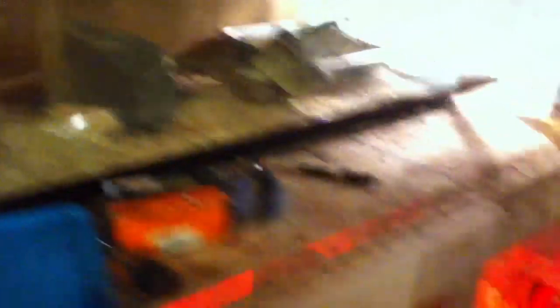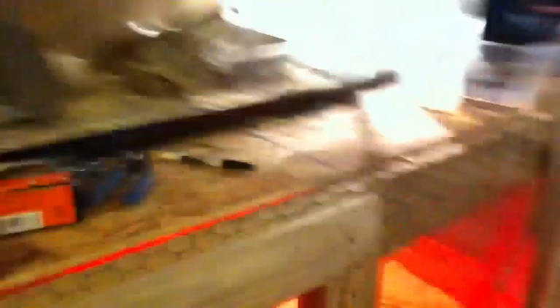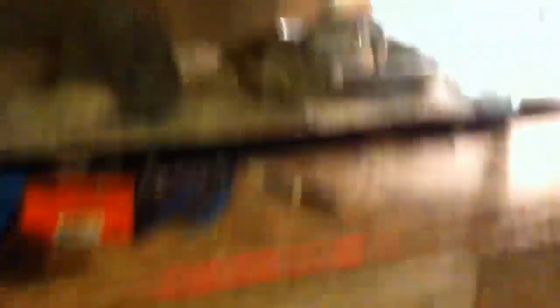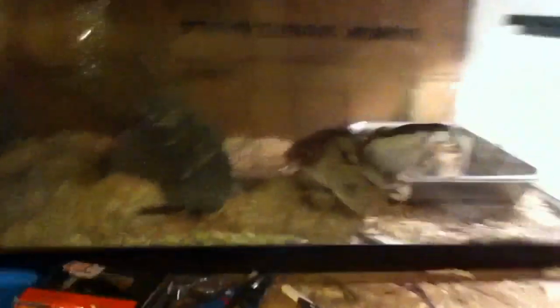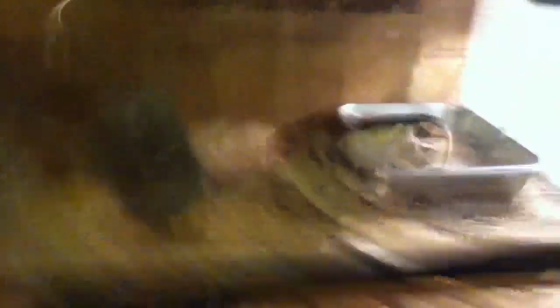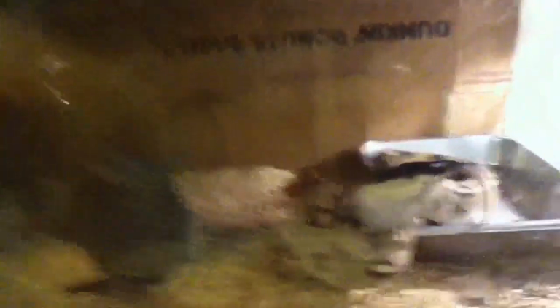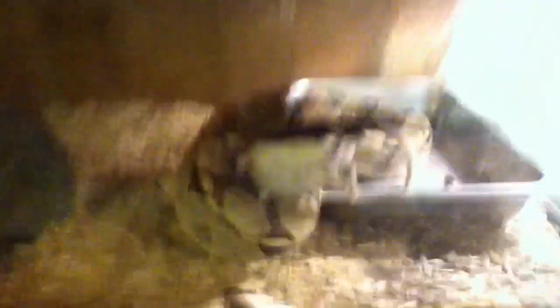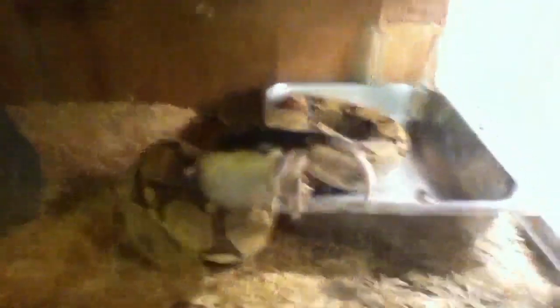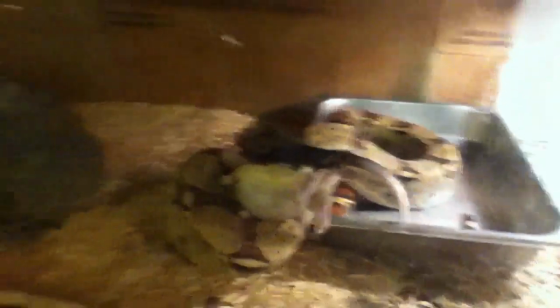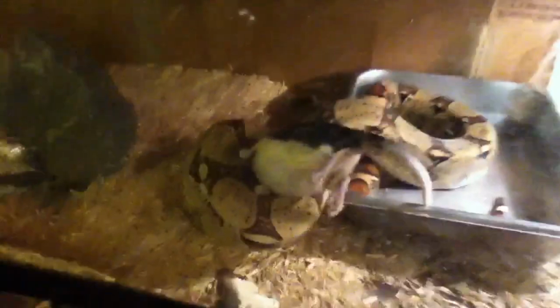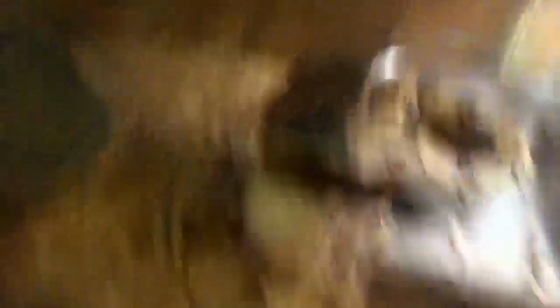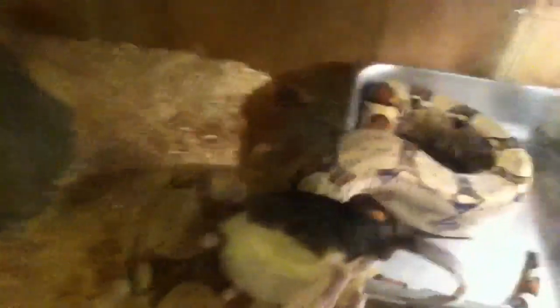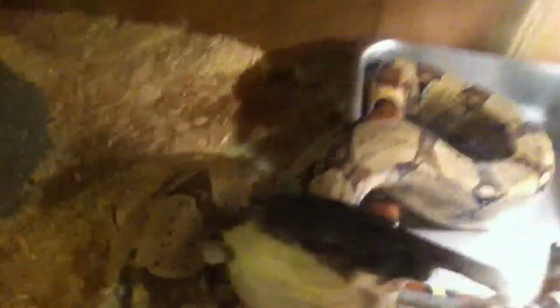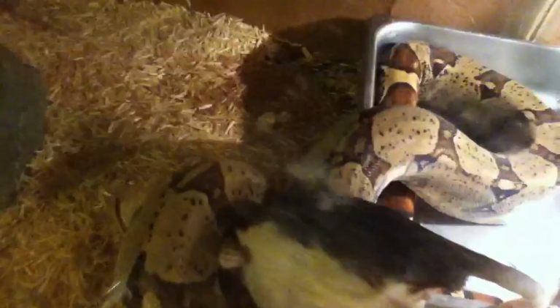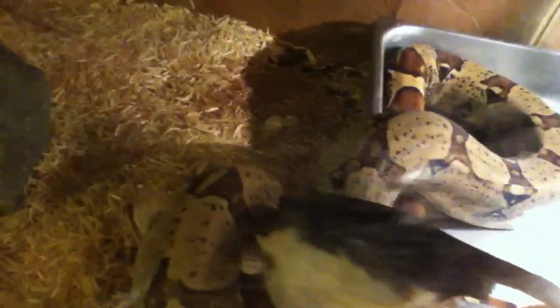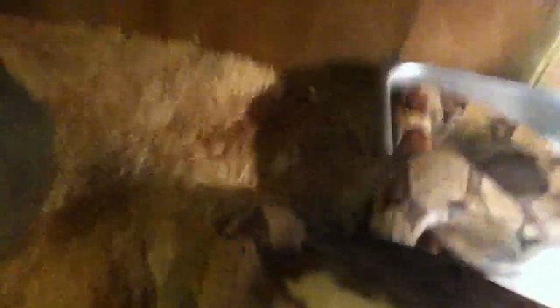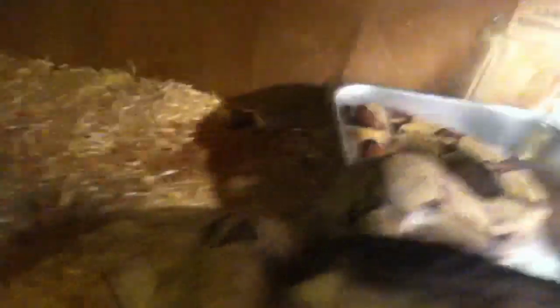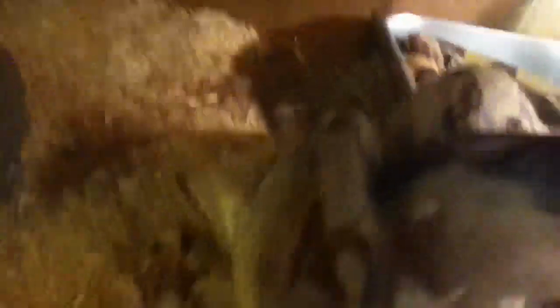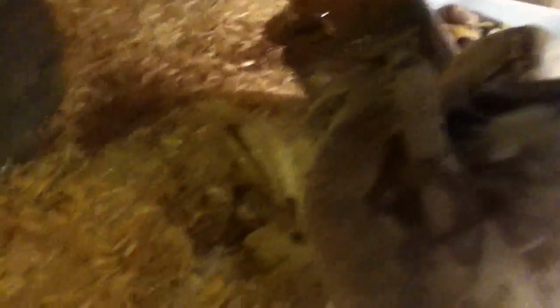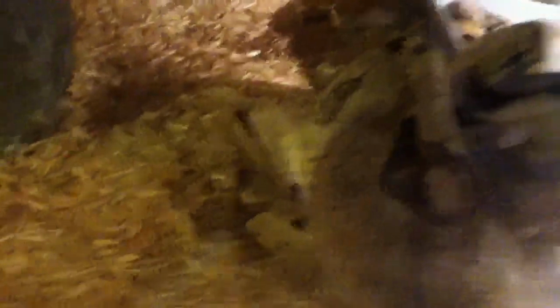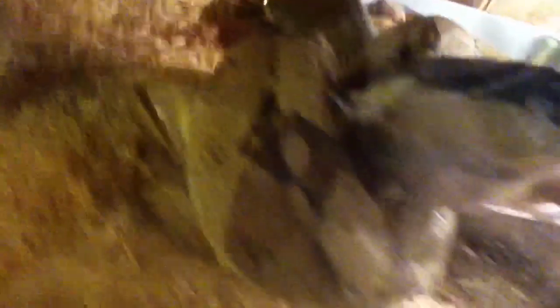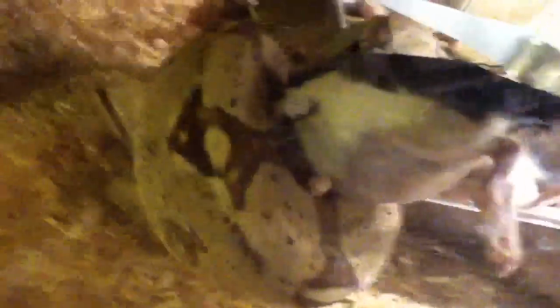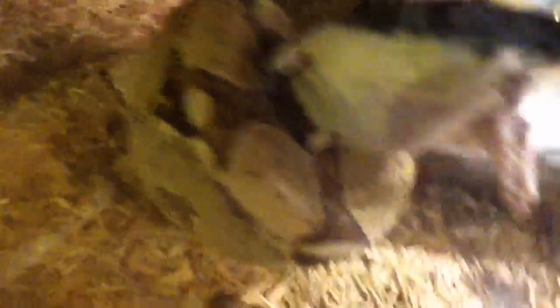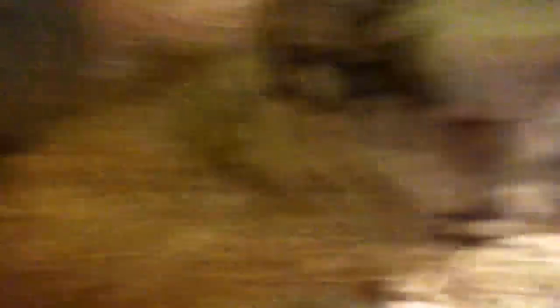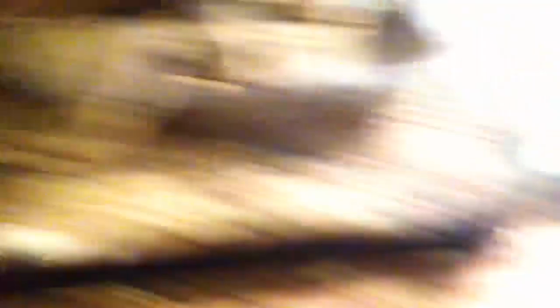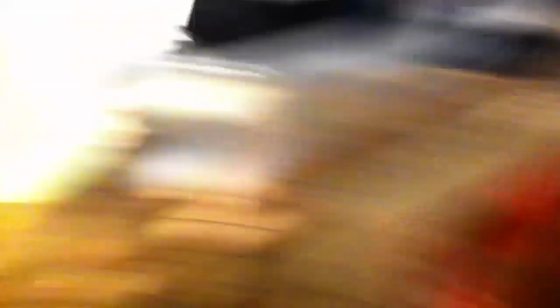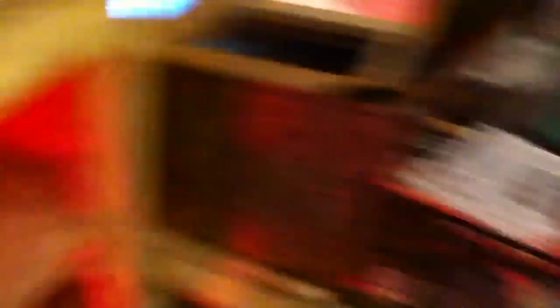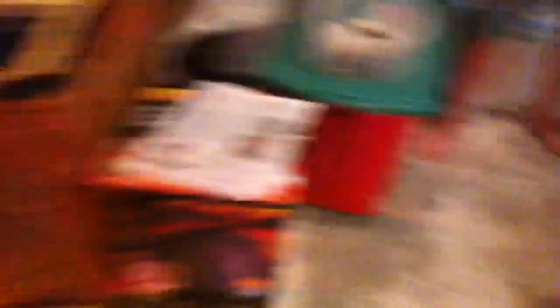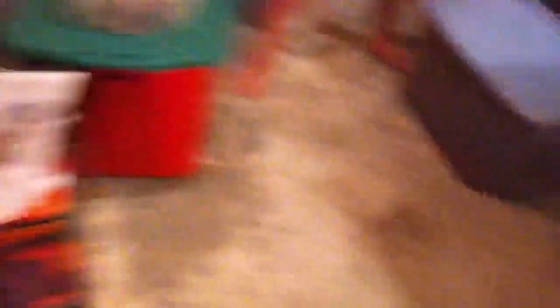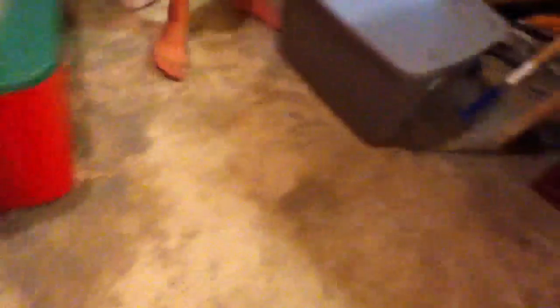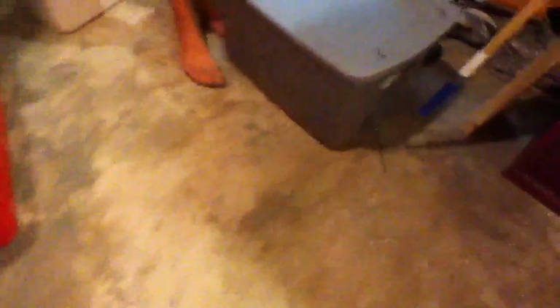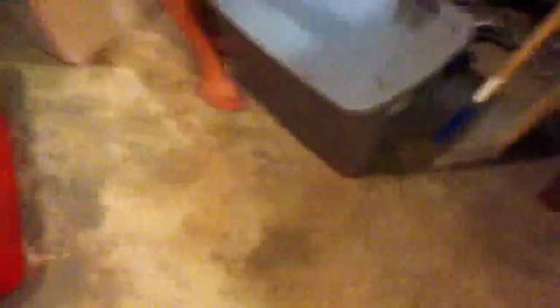Alright, he's going to be breeding this season to our salmon female. Take a look at that. Alright, let's move on over here to the female.